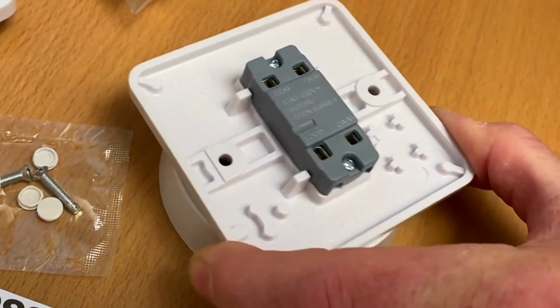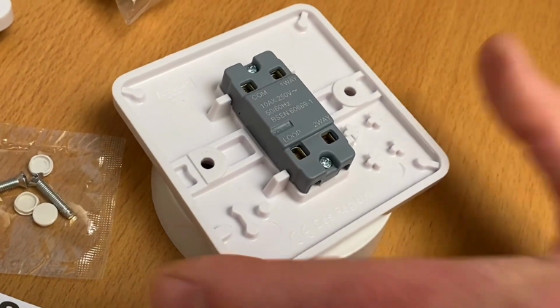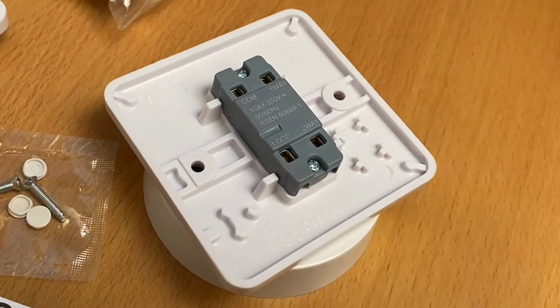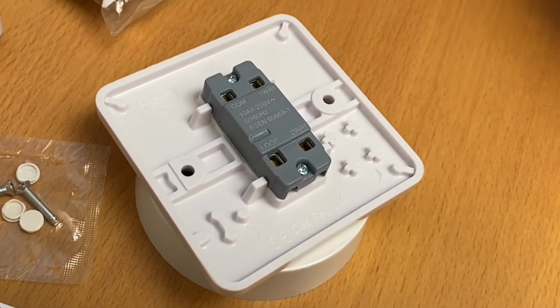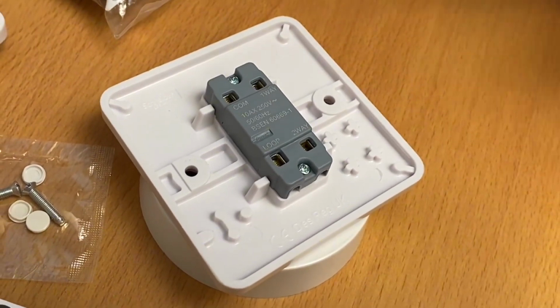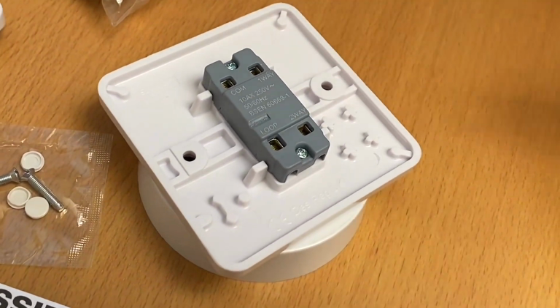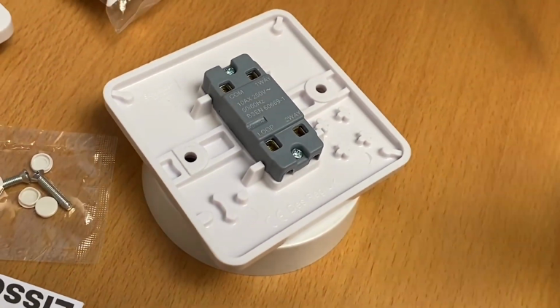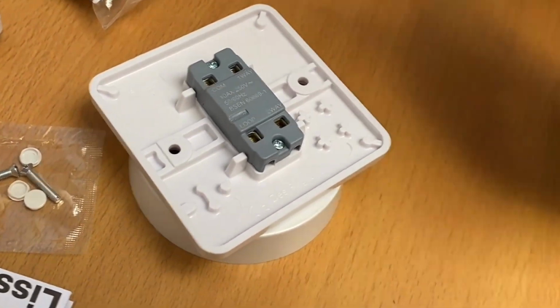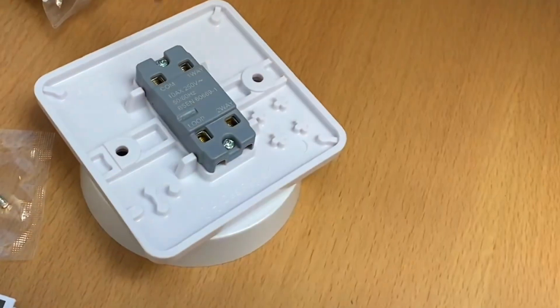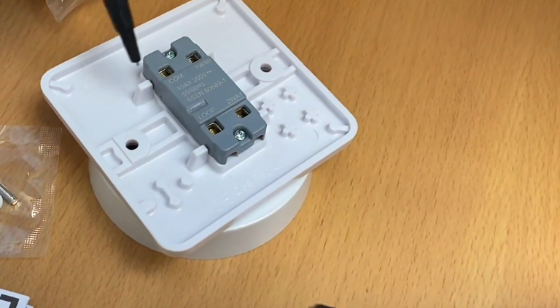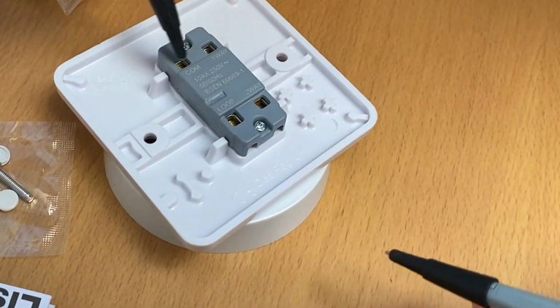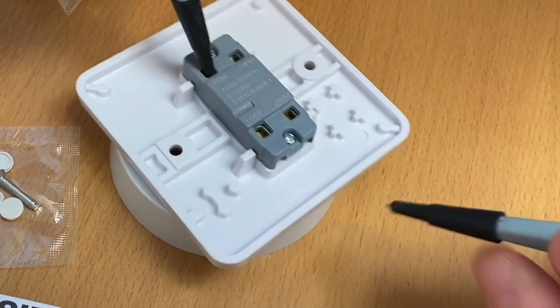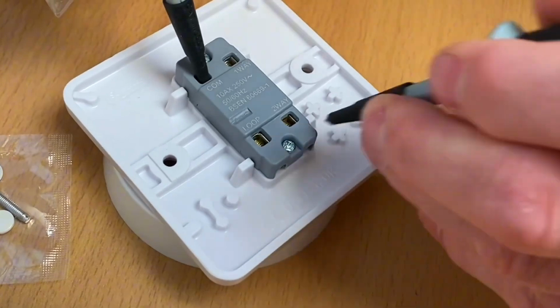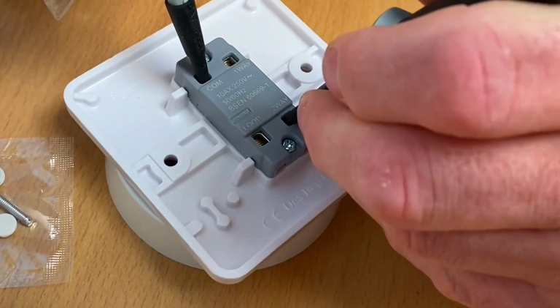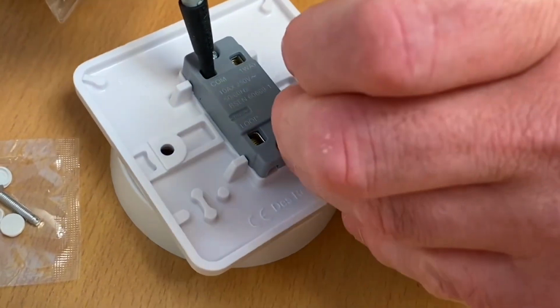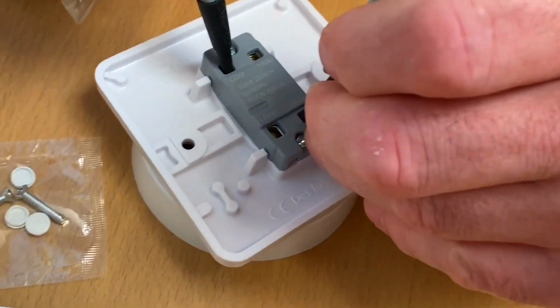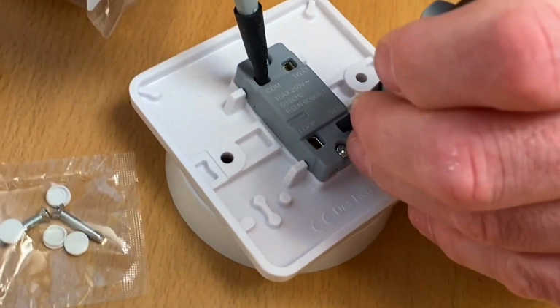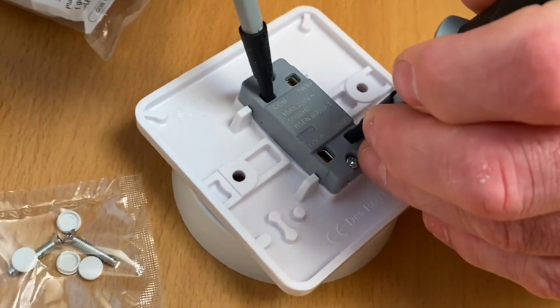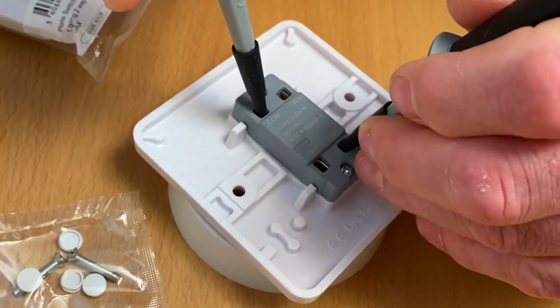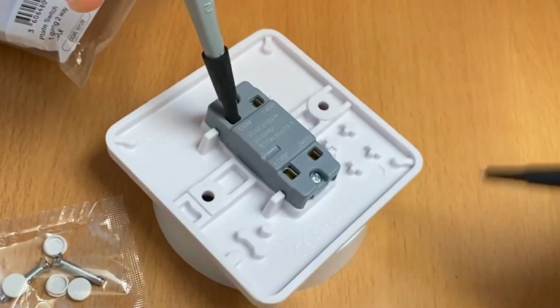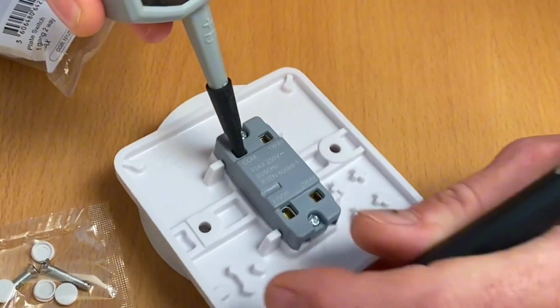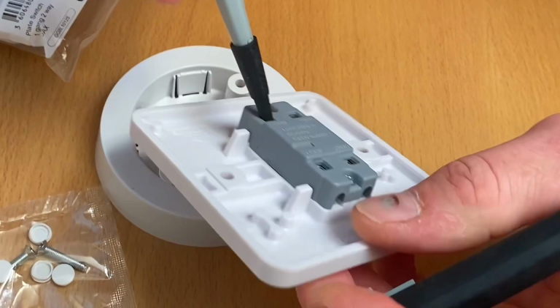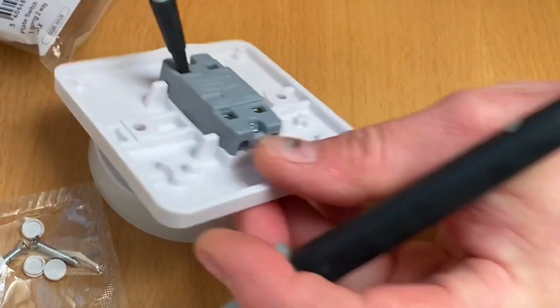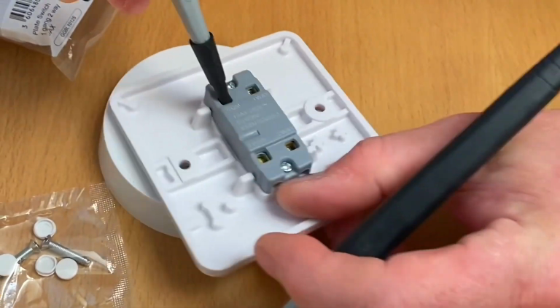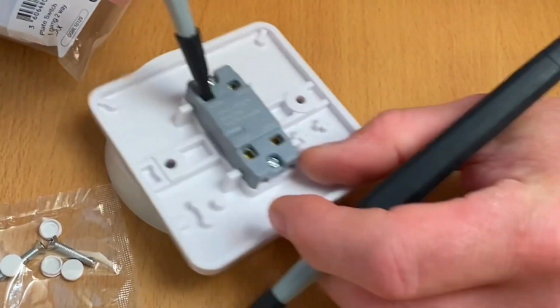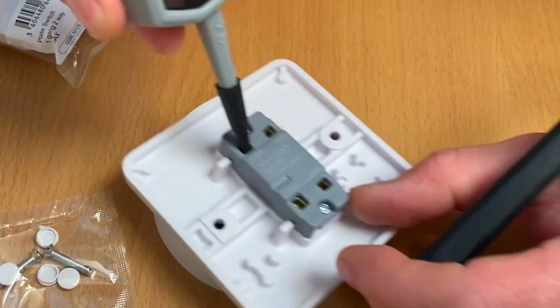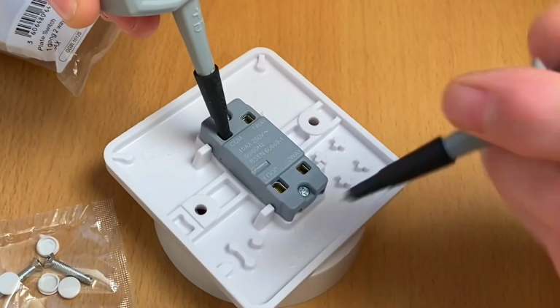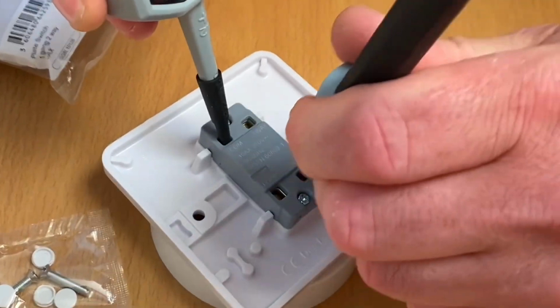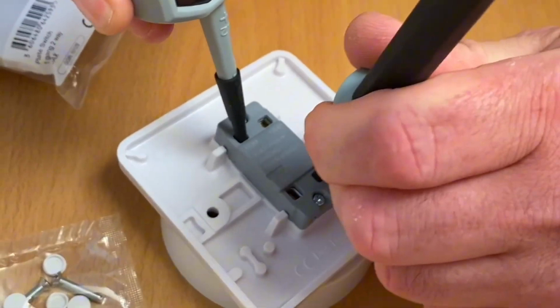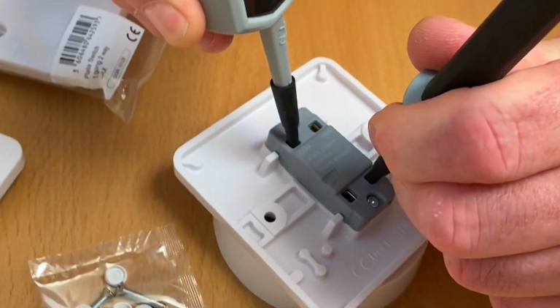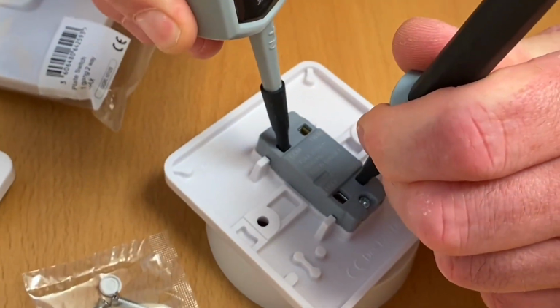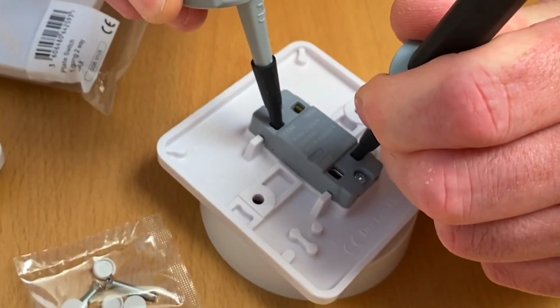If I bring in my continuity tester and test first between common and L2 — okay, that has continuity. If we operate the switch we expect that not to have anything. So okay, that's now not got a continuity.